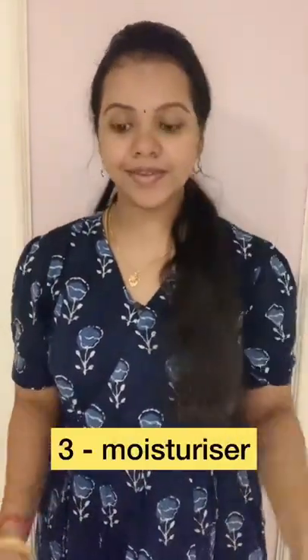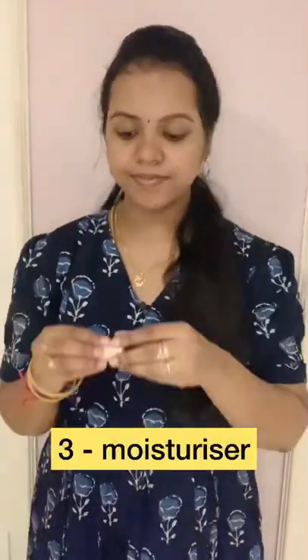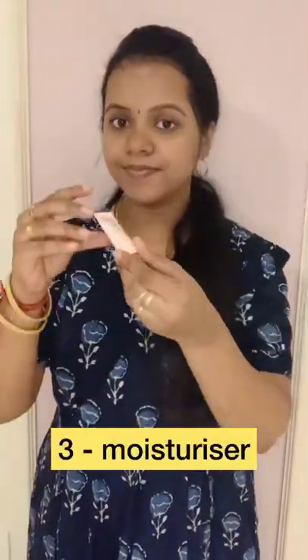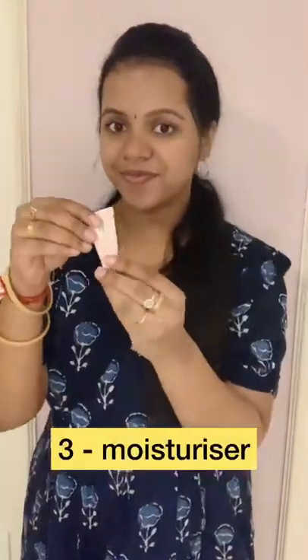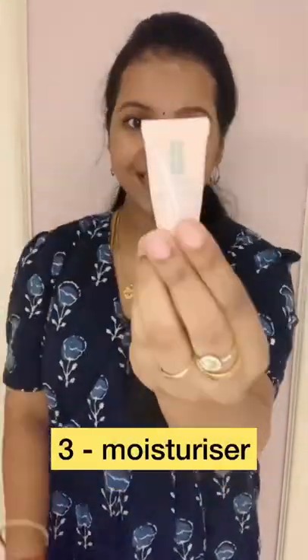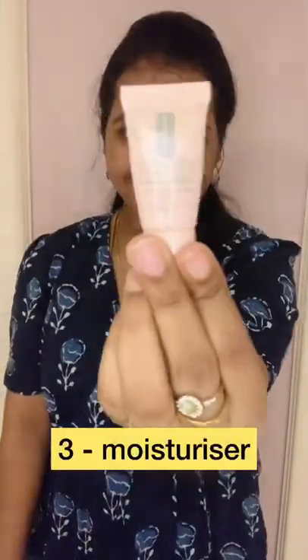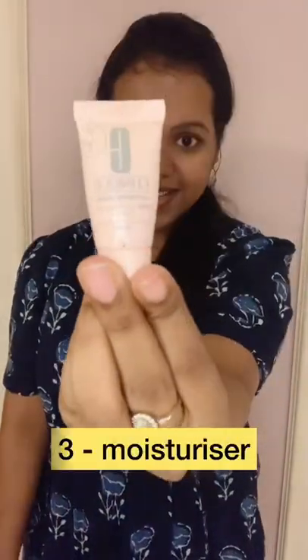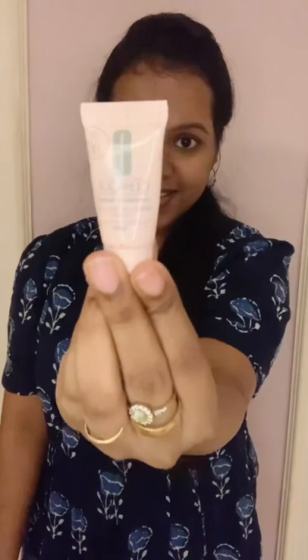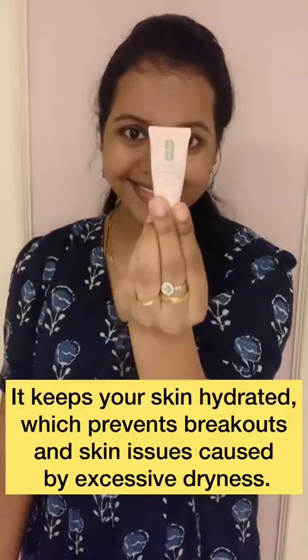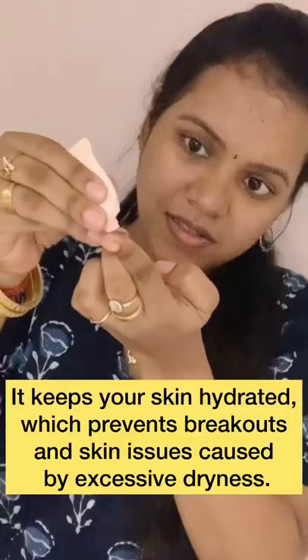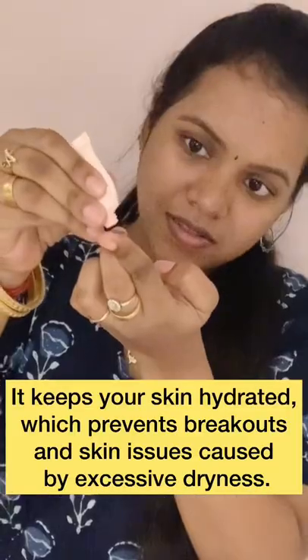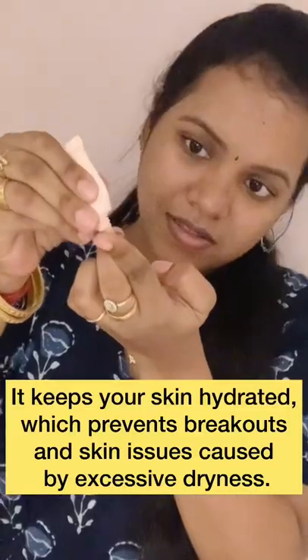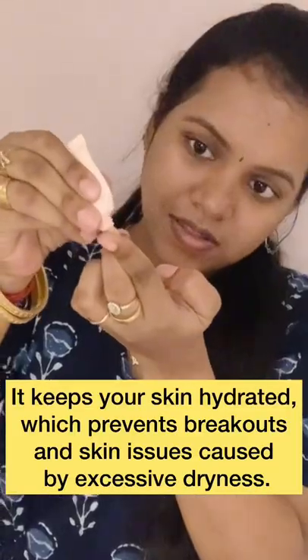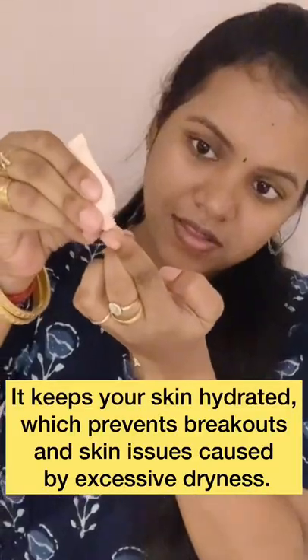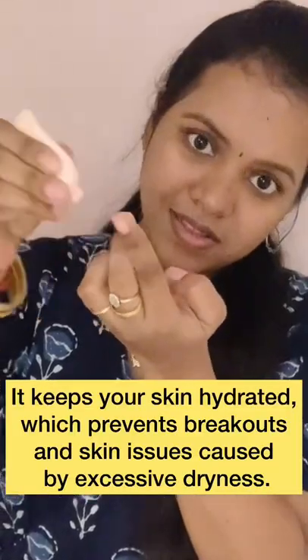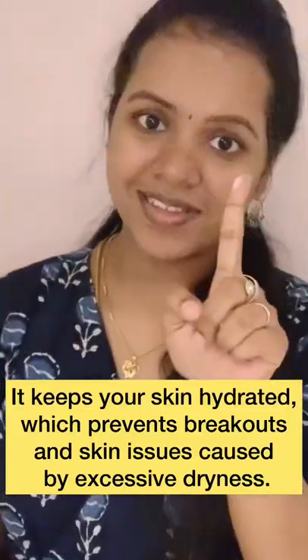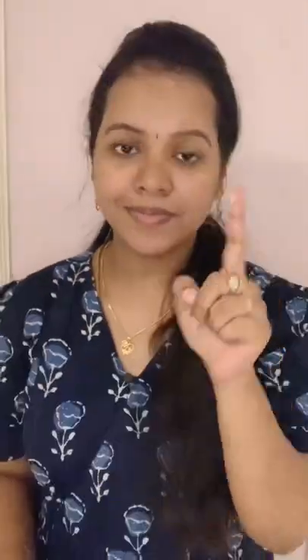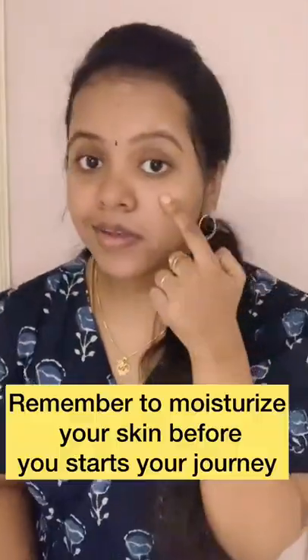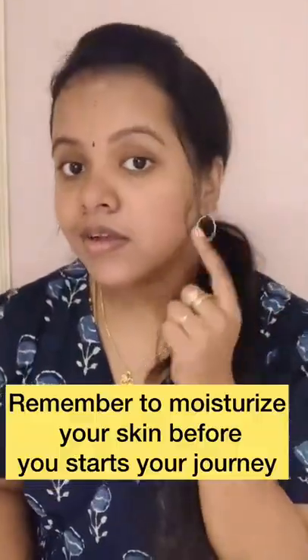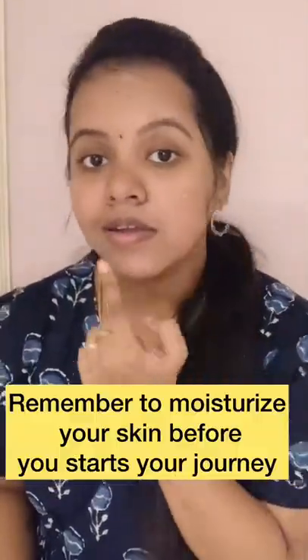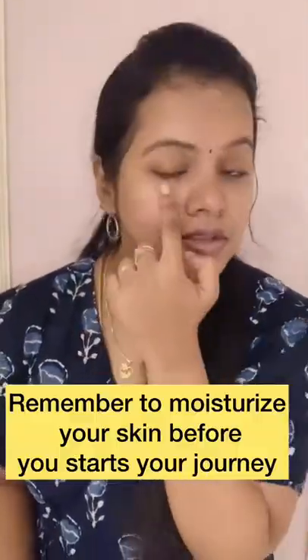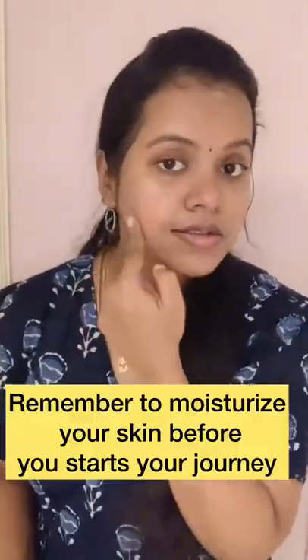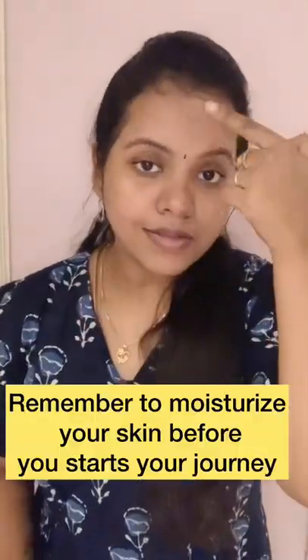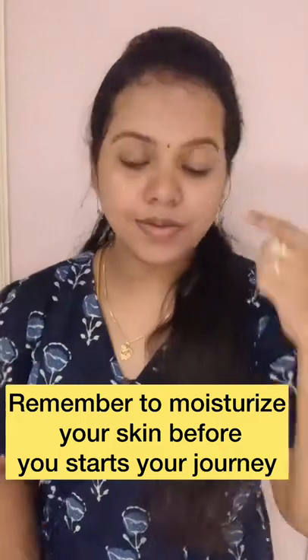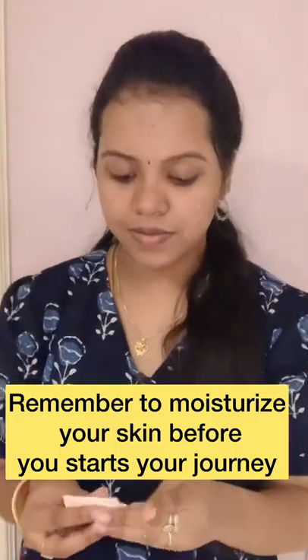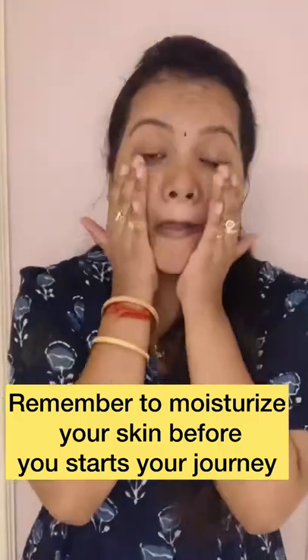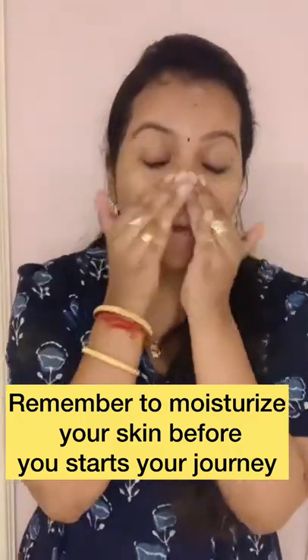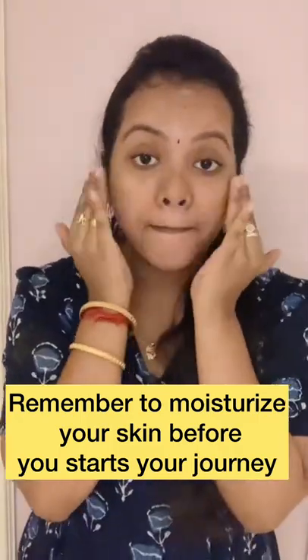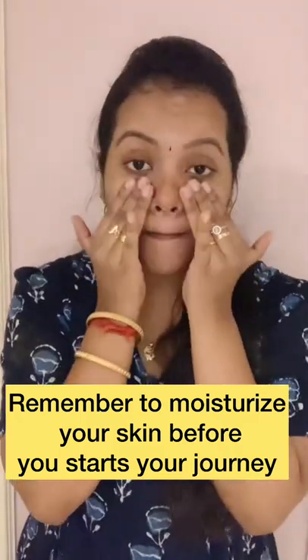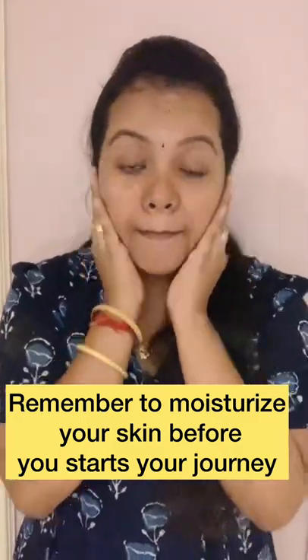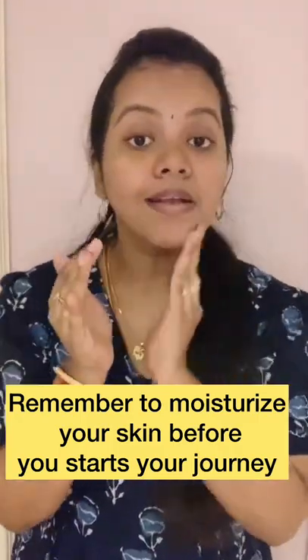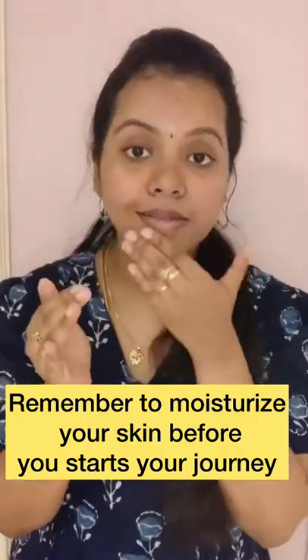Third one is moisturizer. If you travel a long time, your face is usually dry, so you'll use moisturizer to hydrate your face.